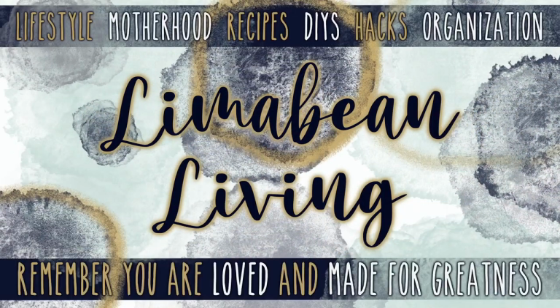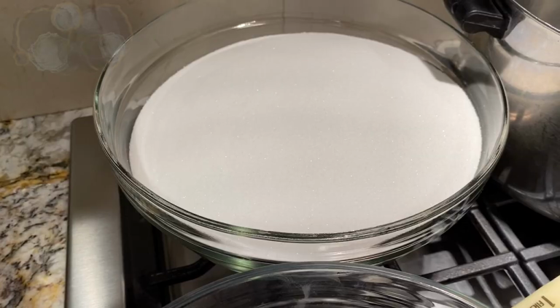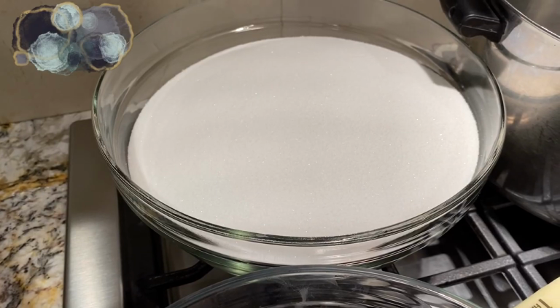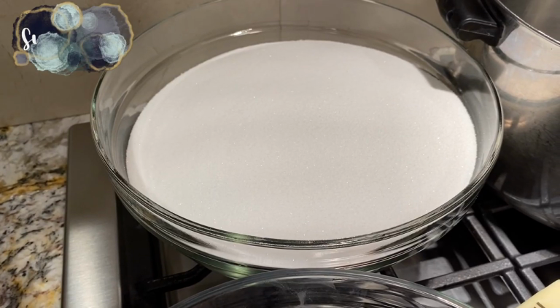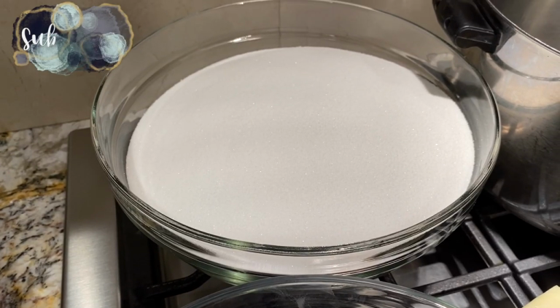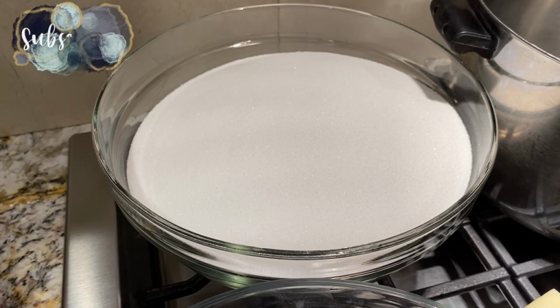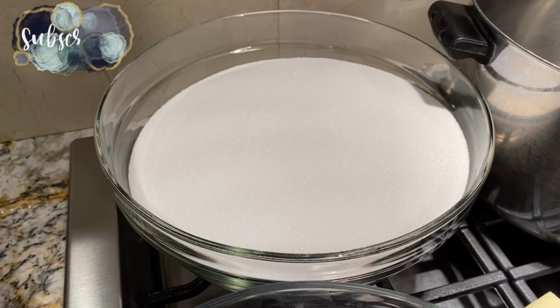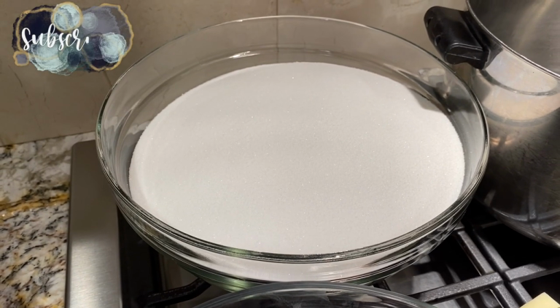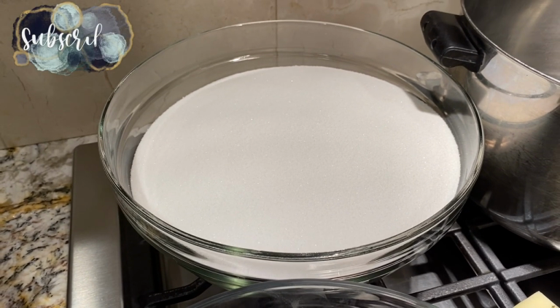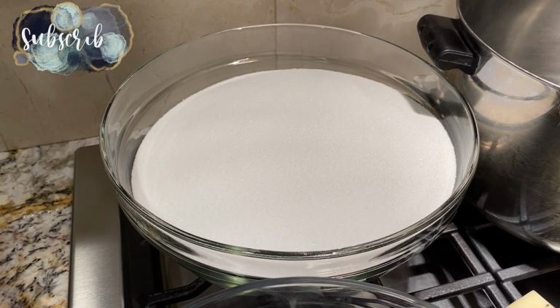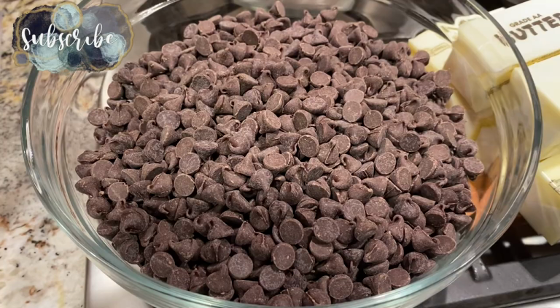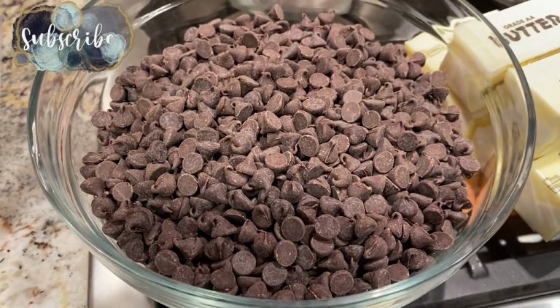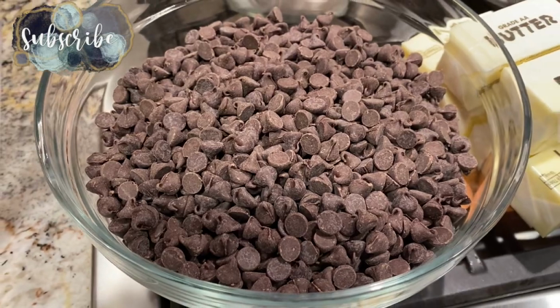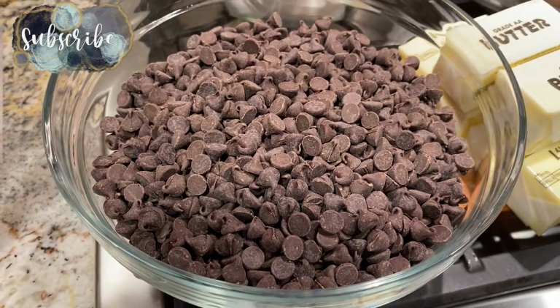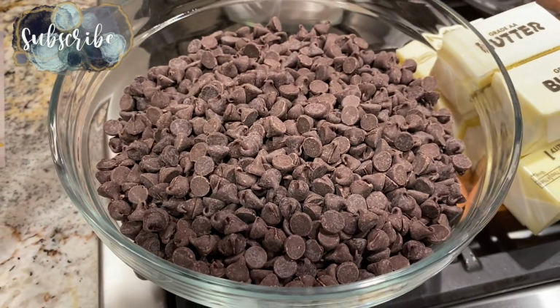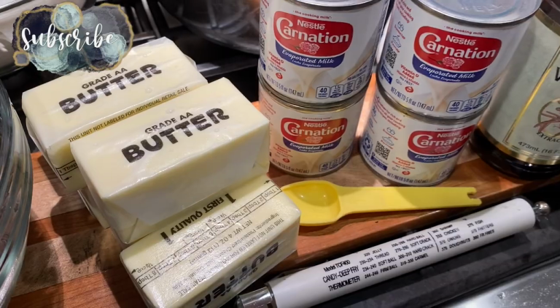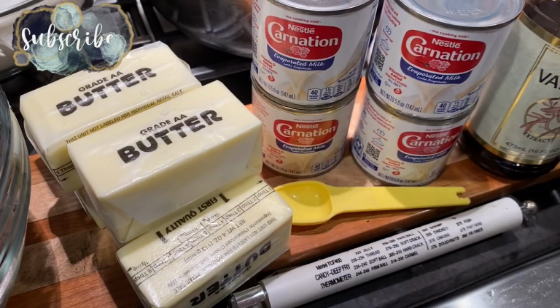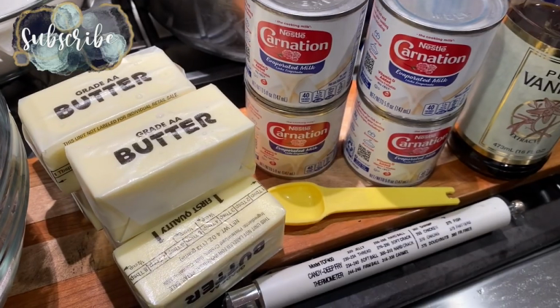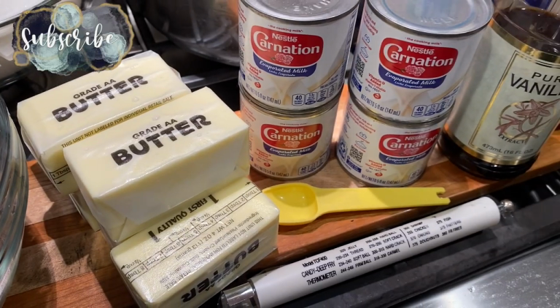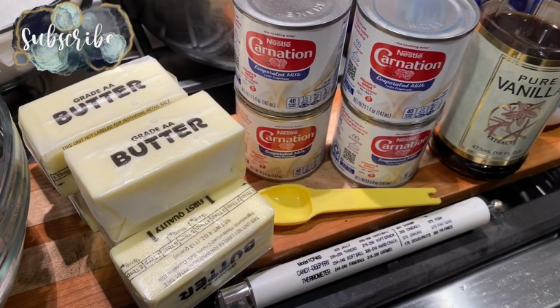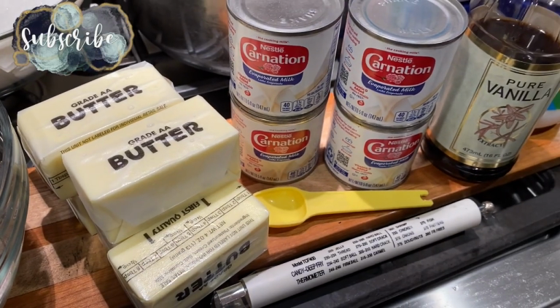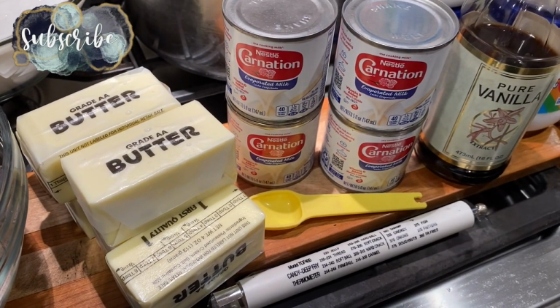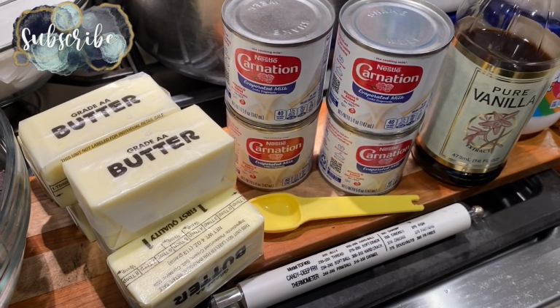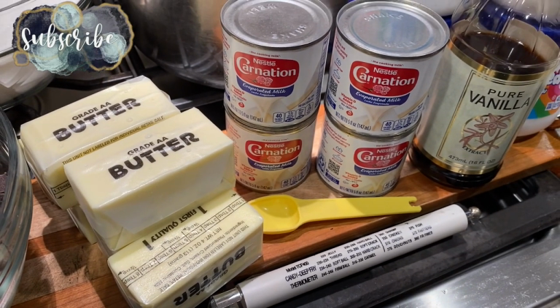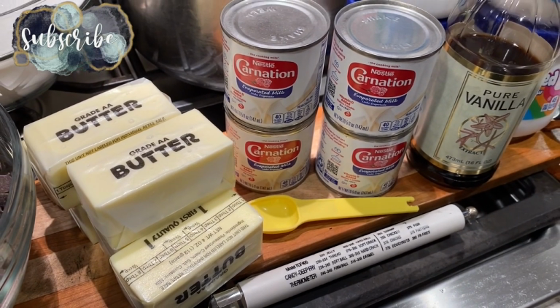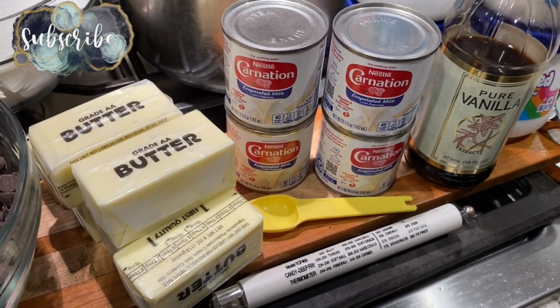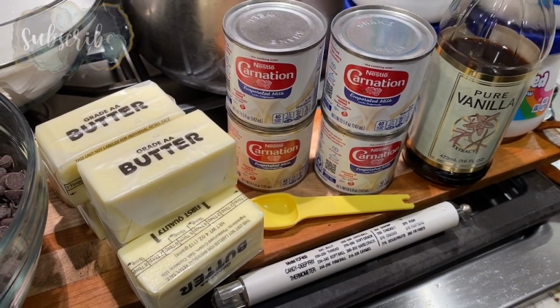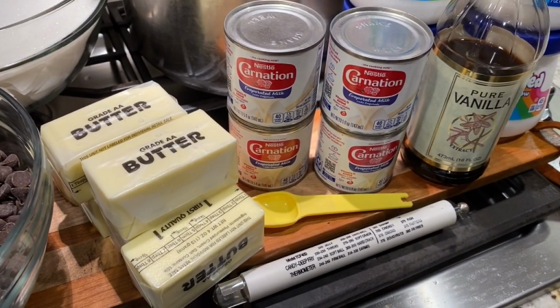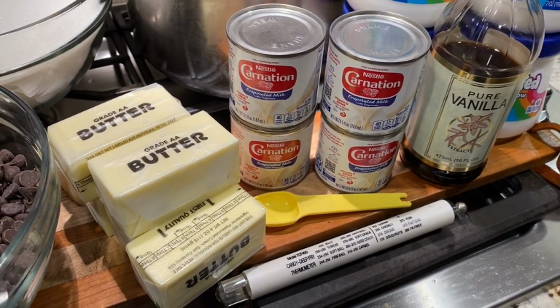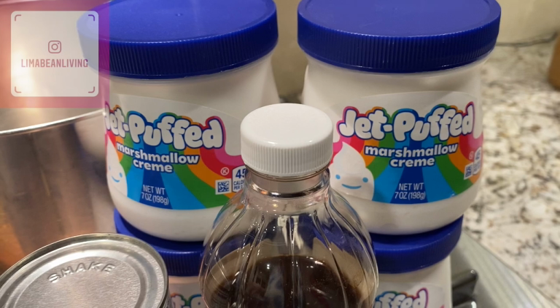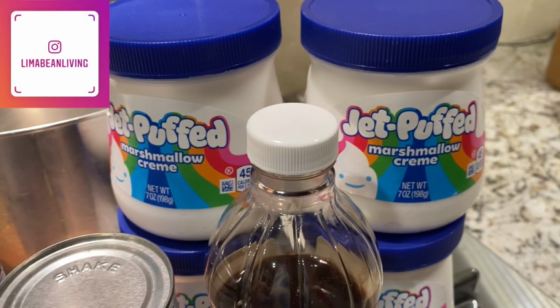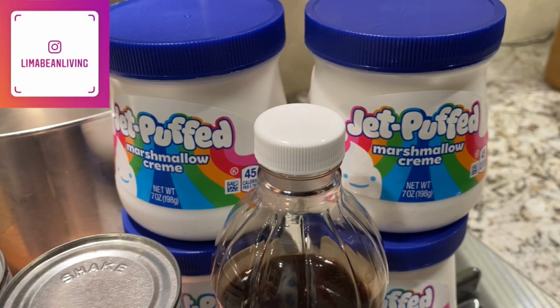To make the chocolate fudge, you will need sugar, chocolate, butter, evaporated milk, vanilla extract, and marshmallow fluff.